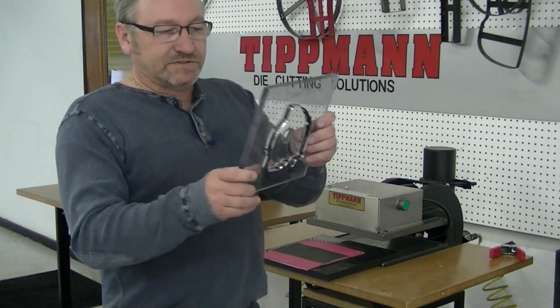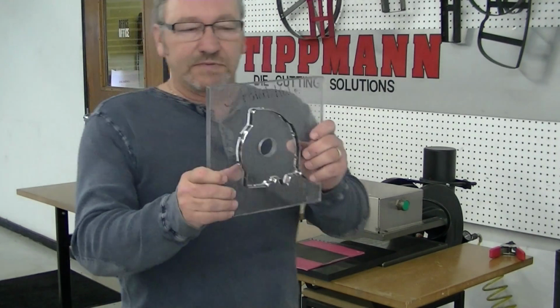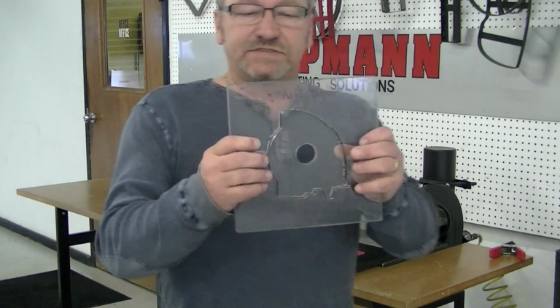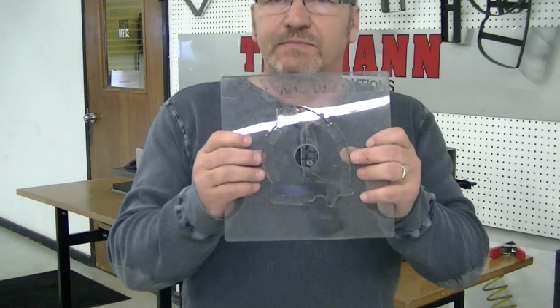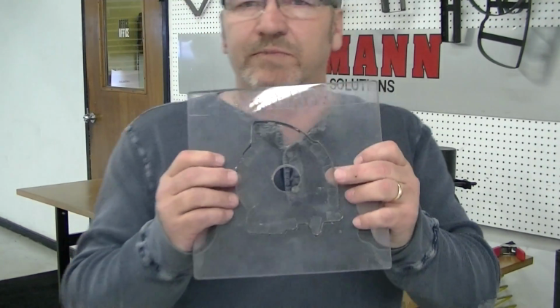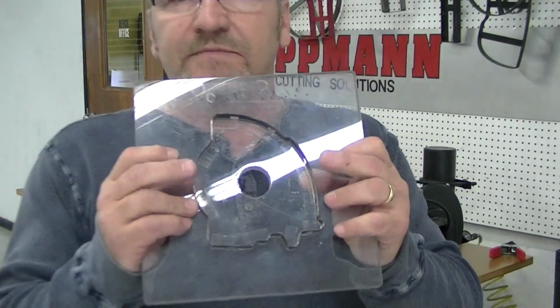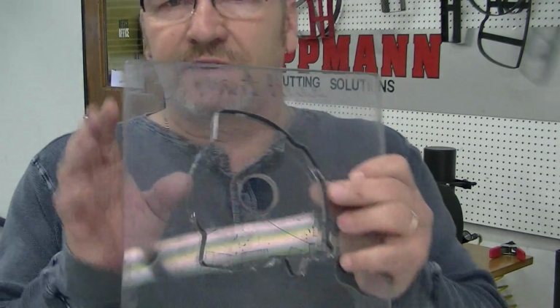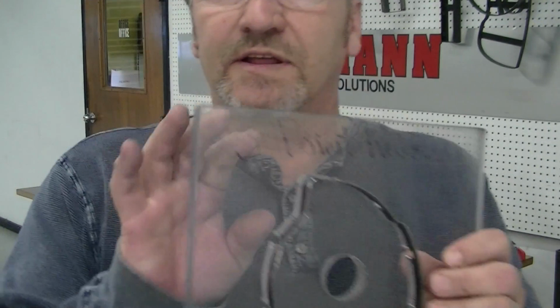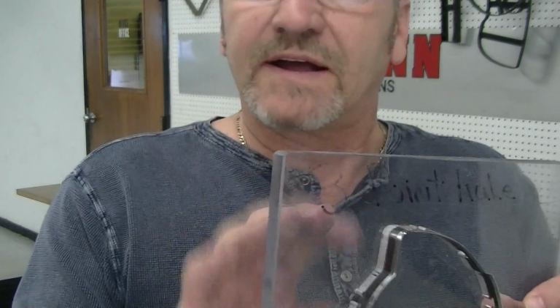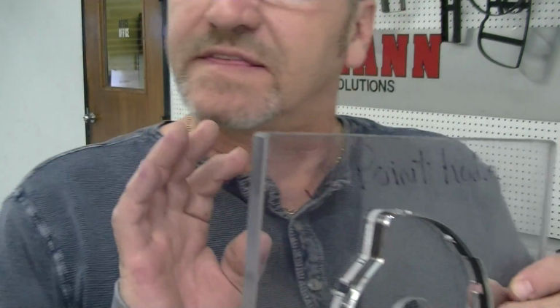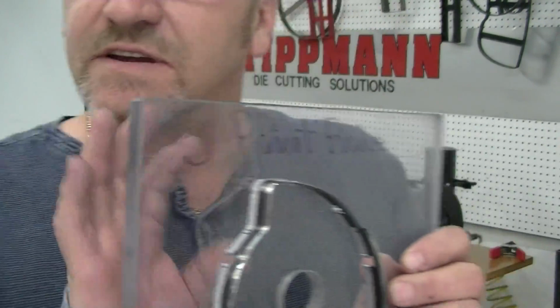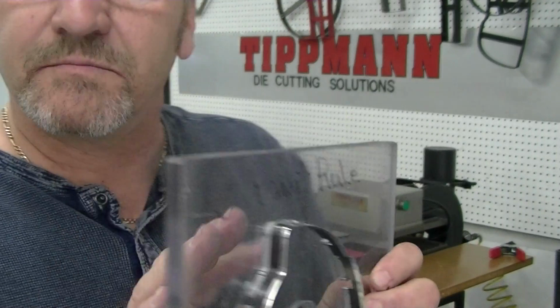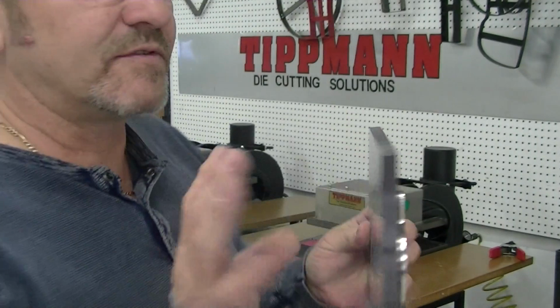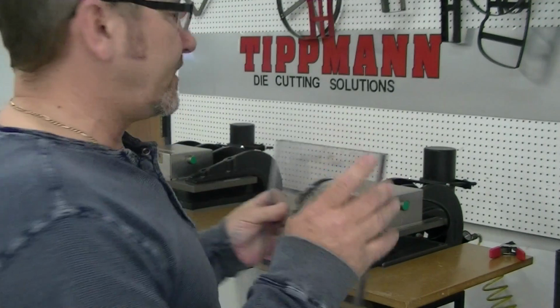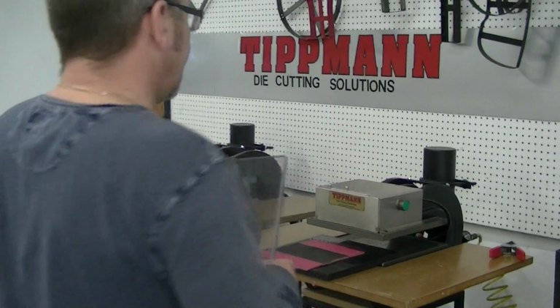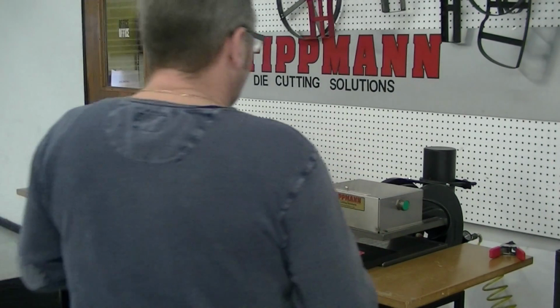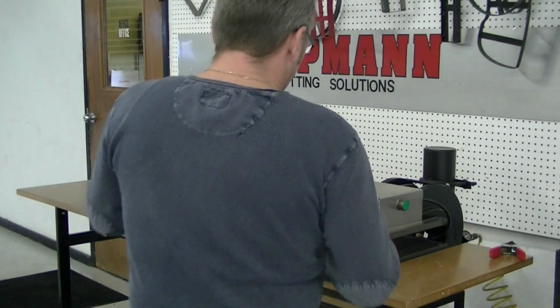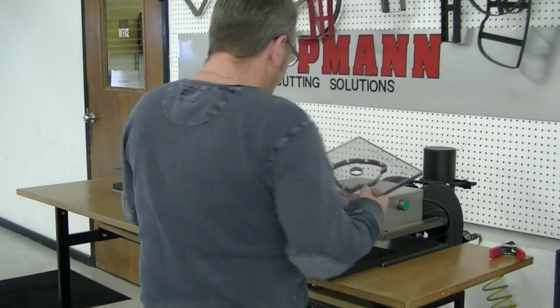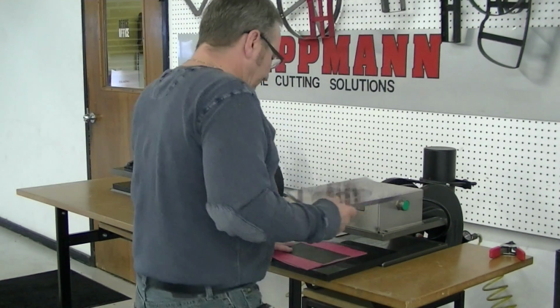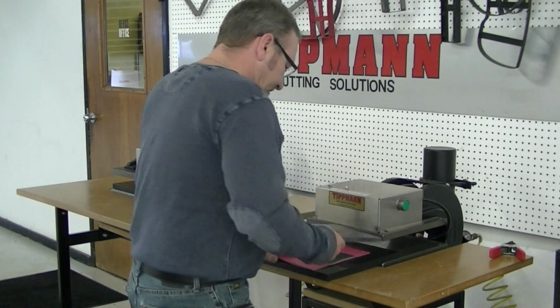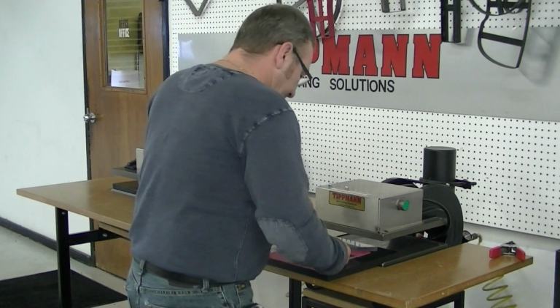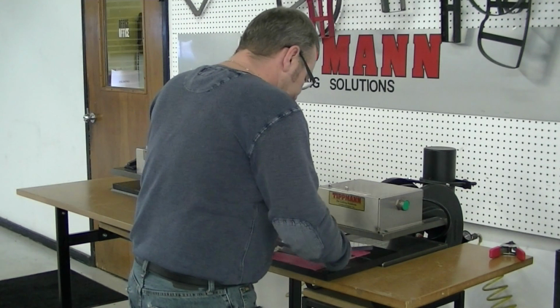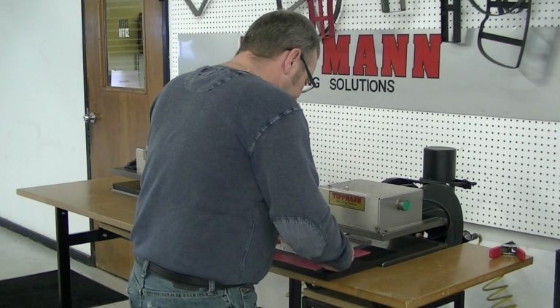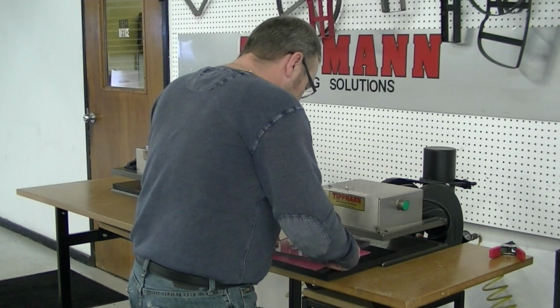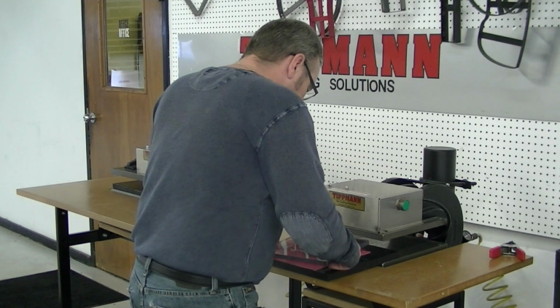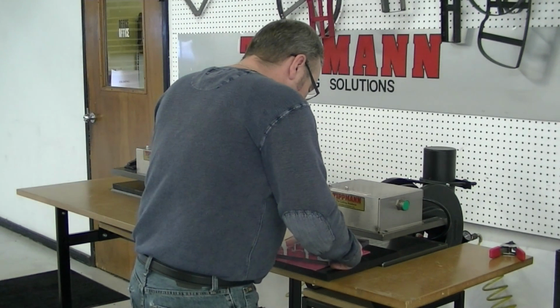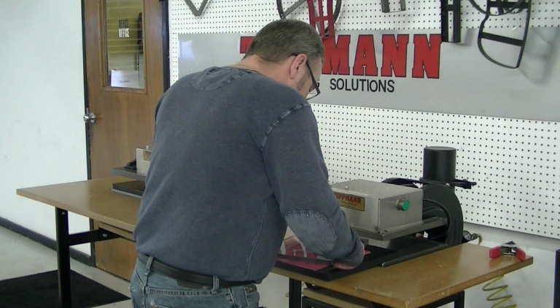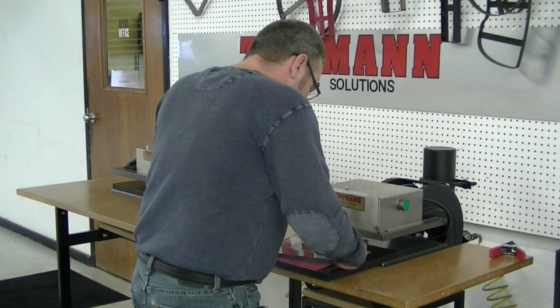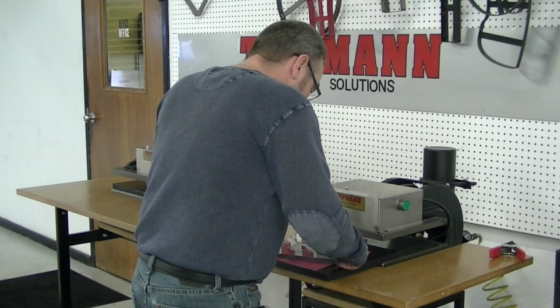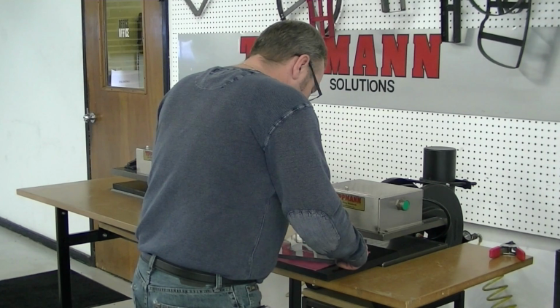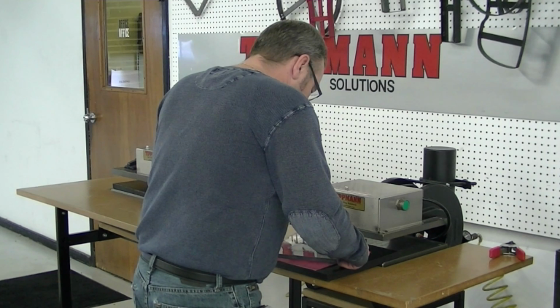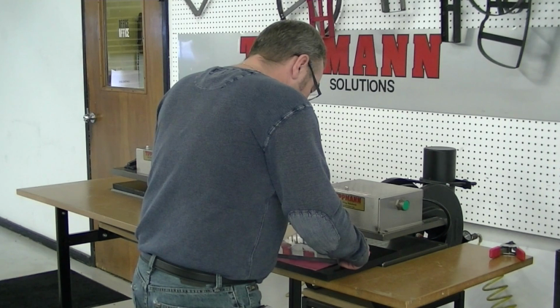This is a three point blade in an acrylic backer. I think it's going to cut beautiful for you. We're going to lay it down on here and try it — we're going to span both sides of this so you can see the cuts.